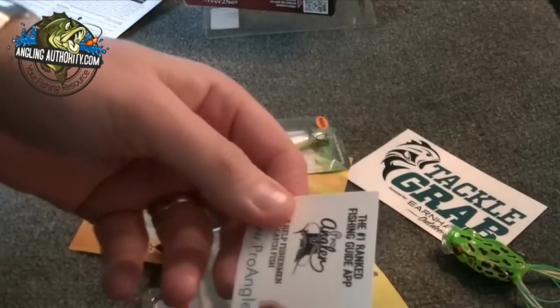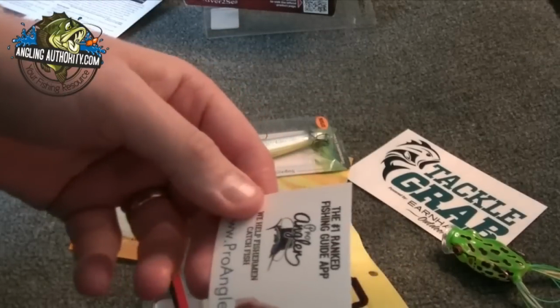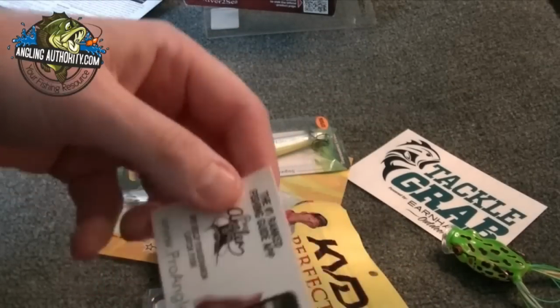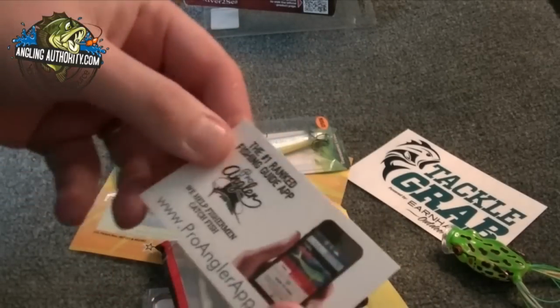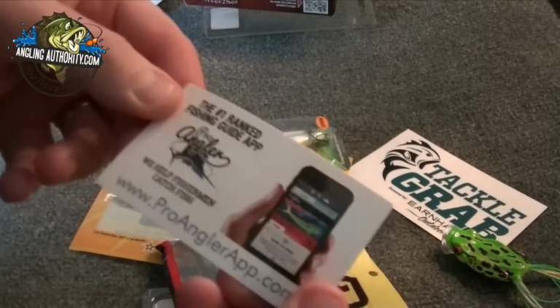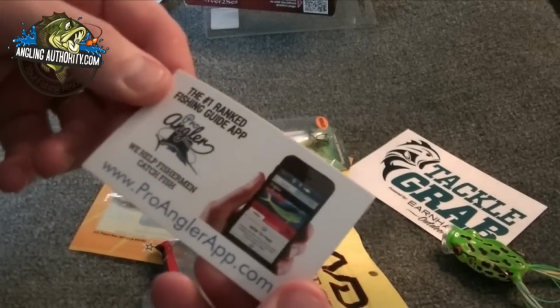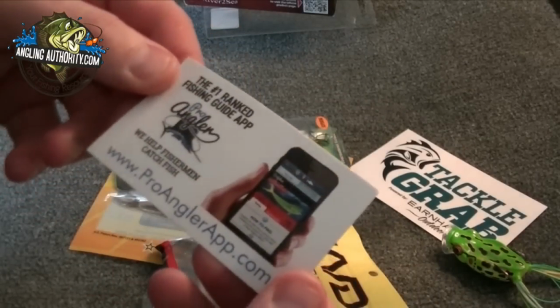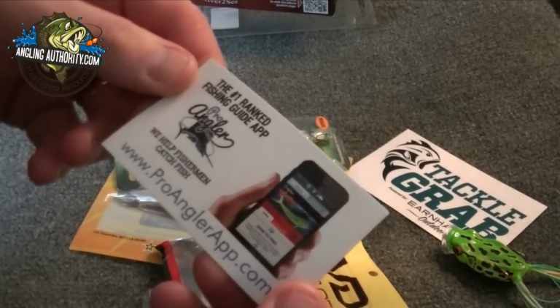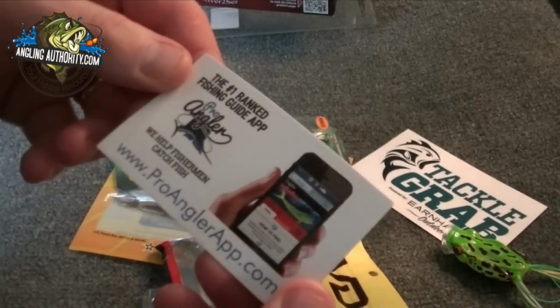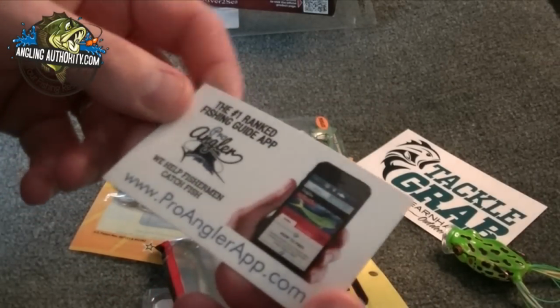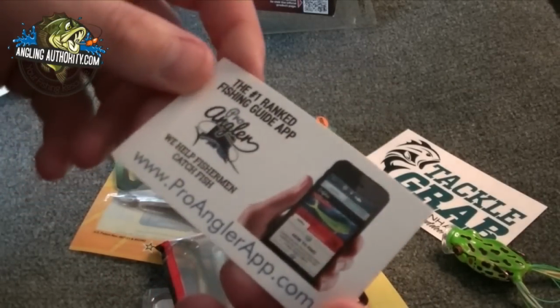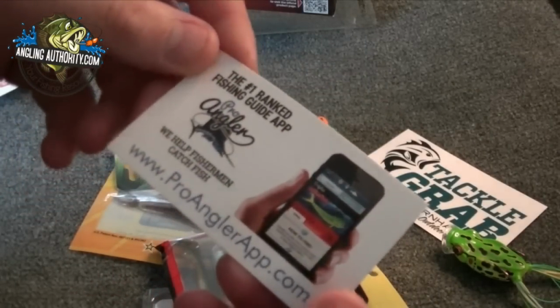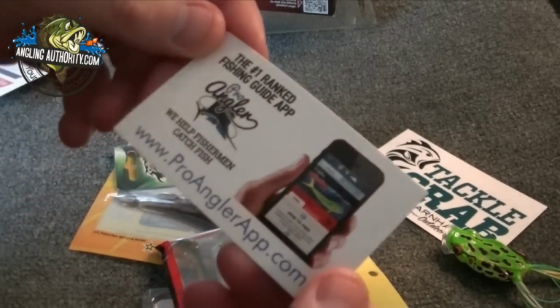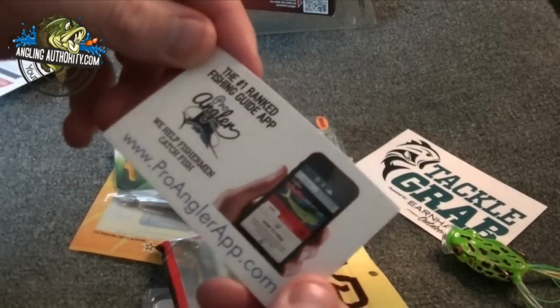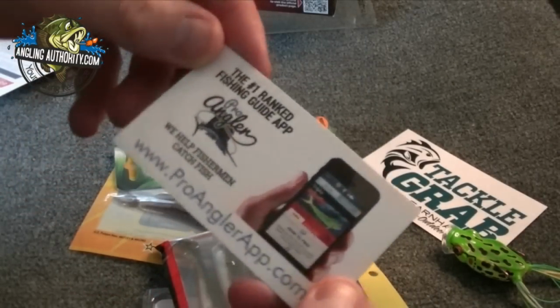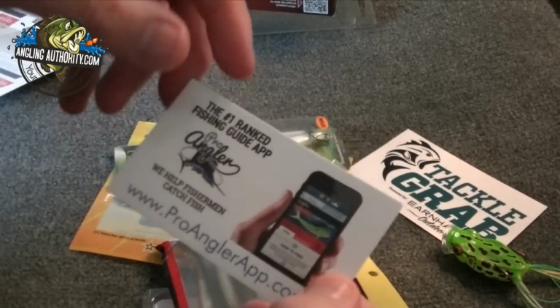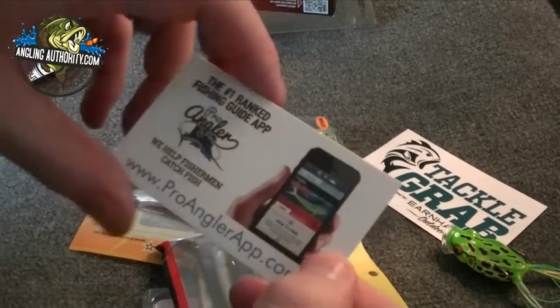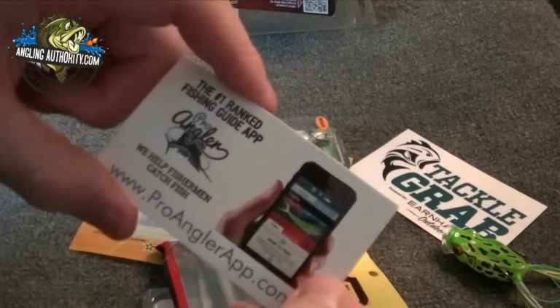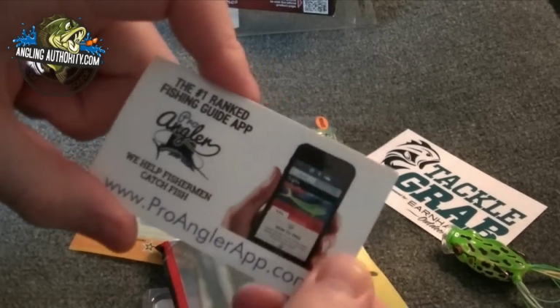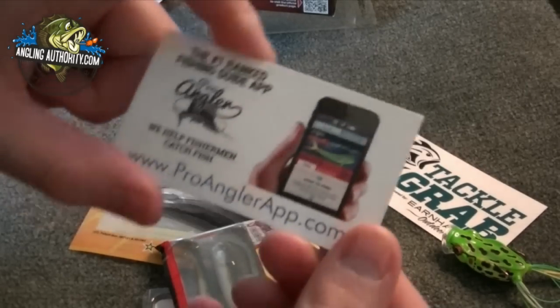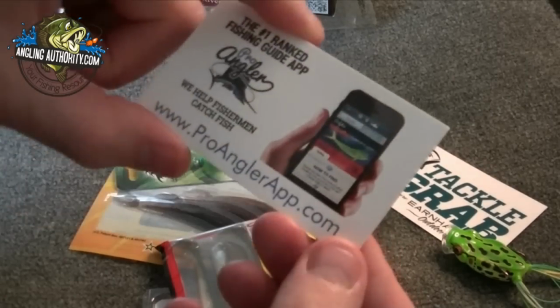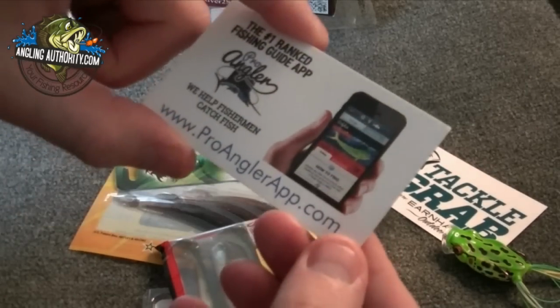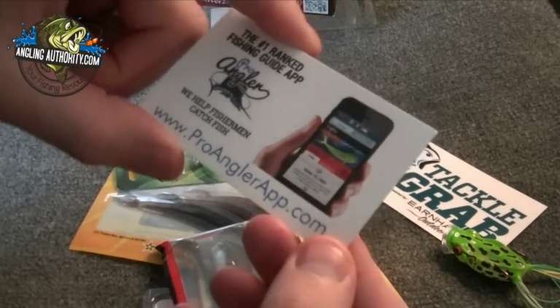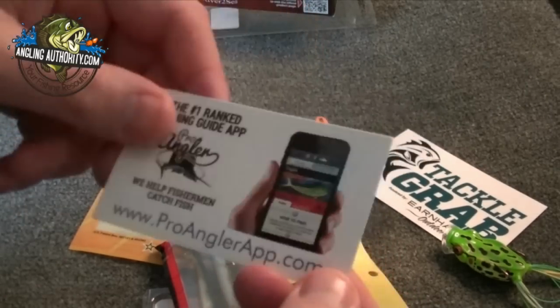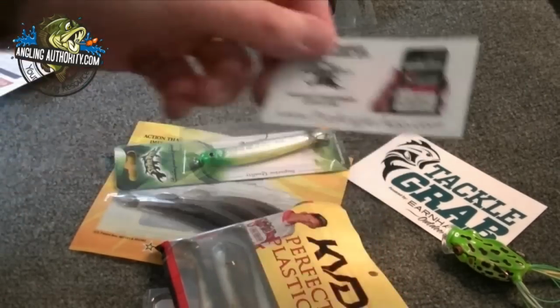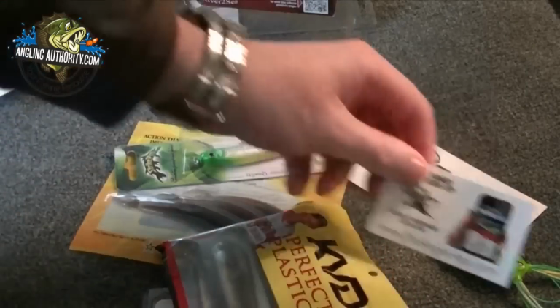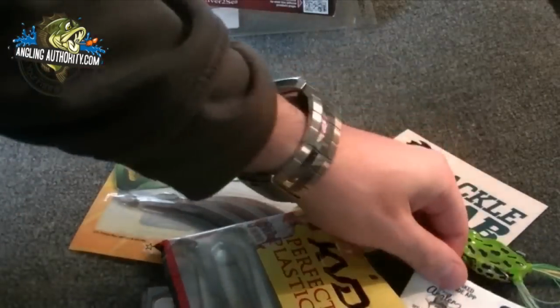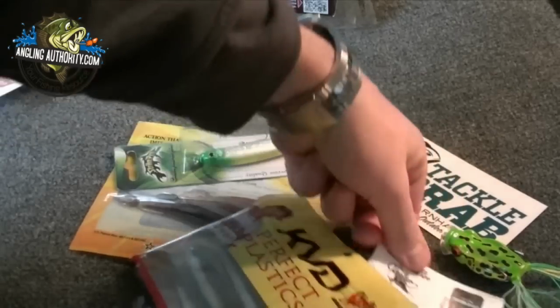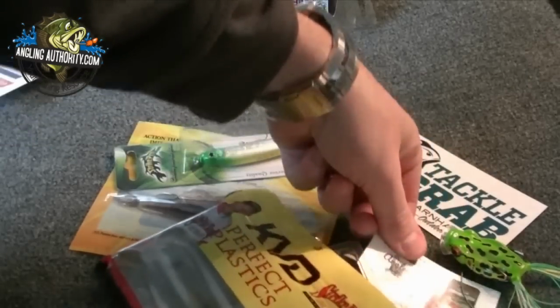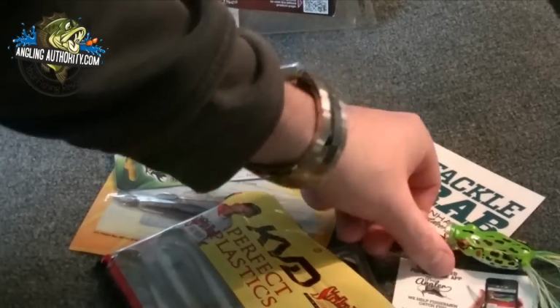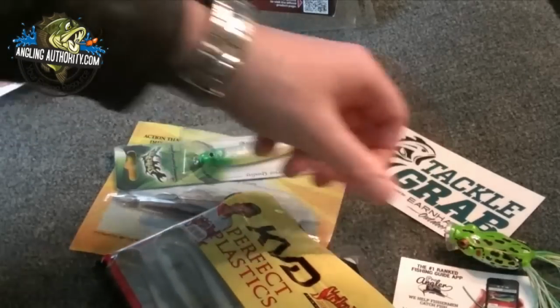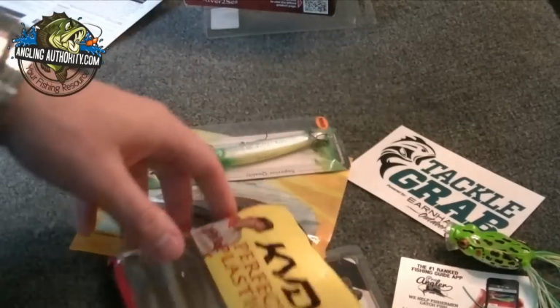We have a little card — the number one ranking fishing guide app. So we have here kind of like a proanglerapp.com. It's a little advertisement as well.